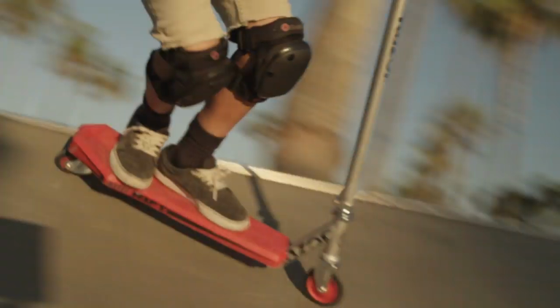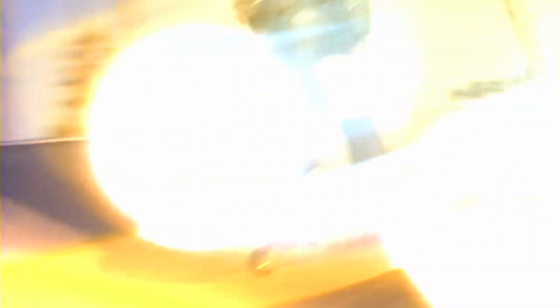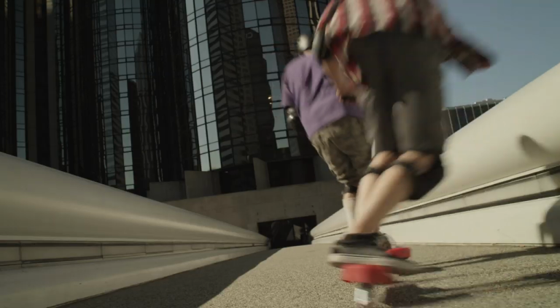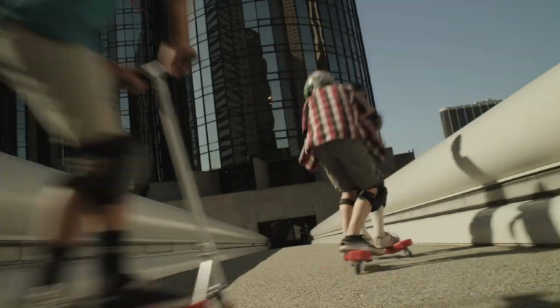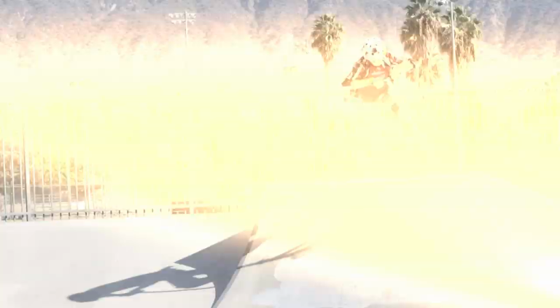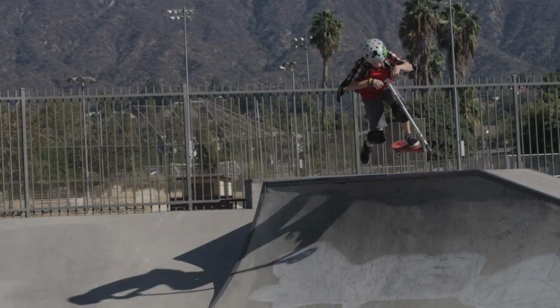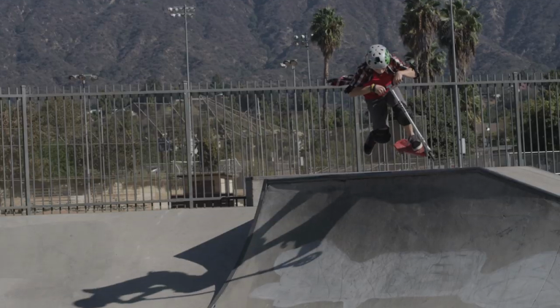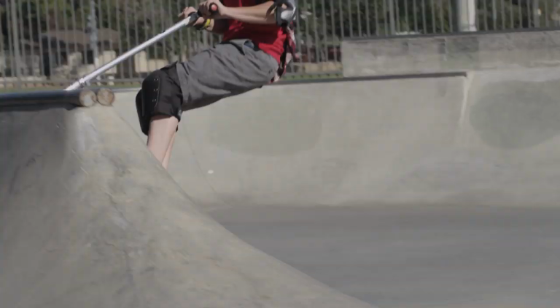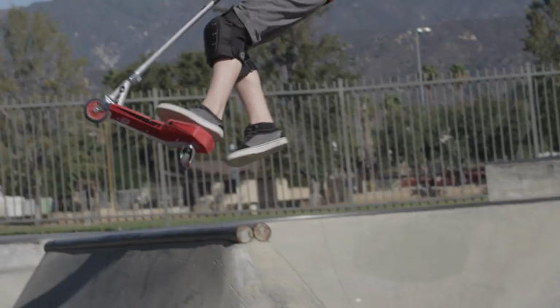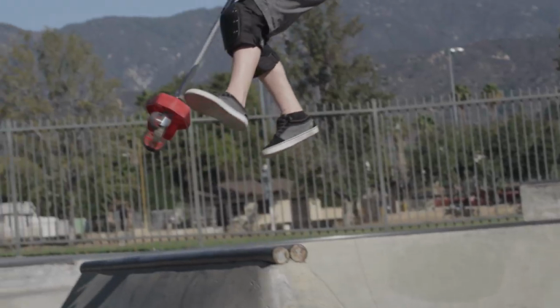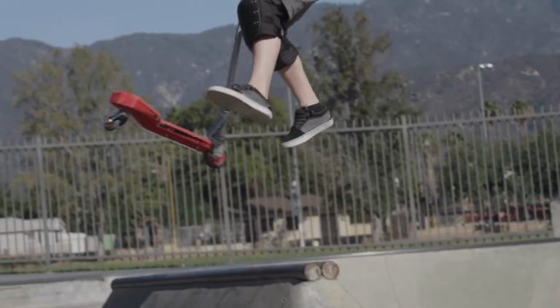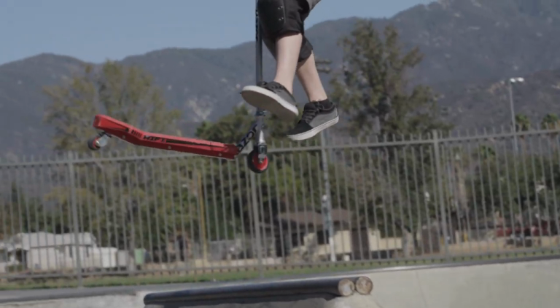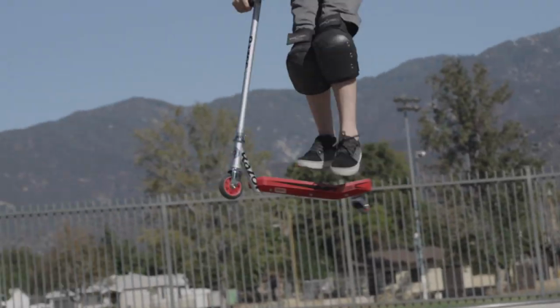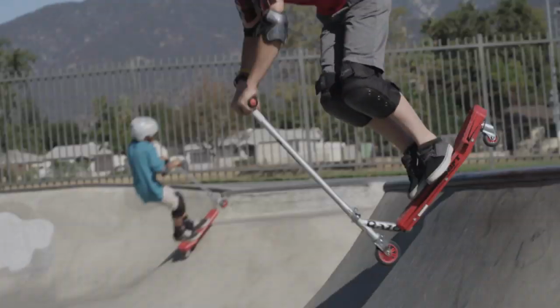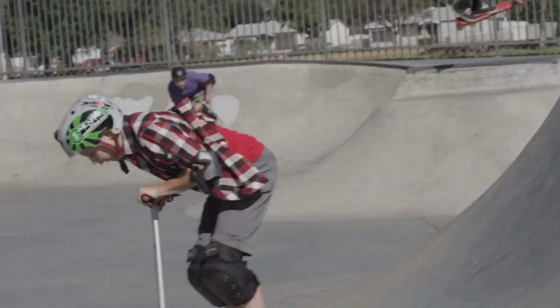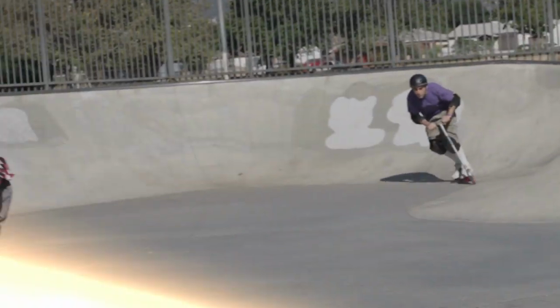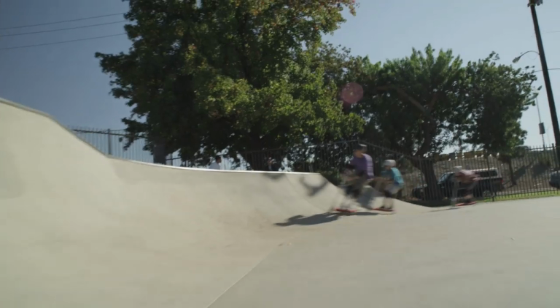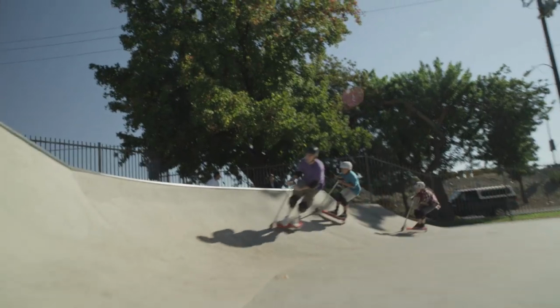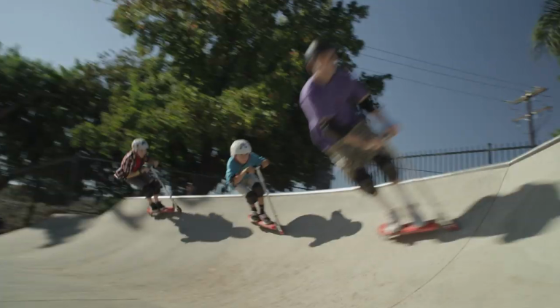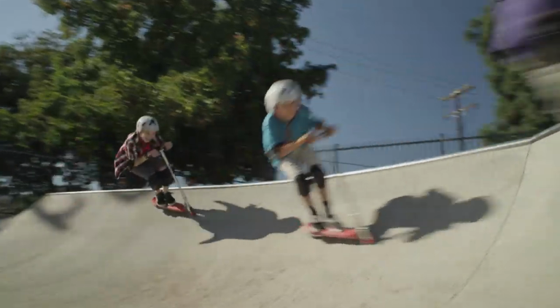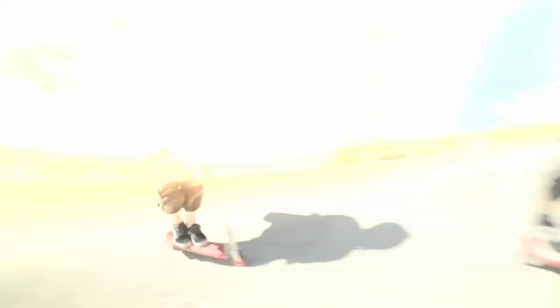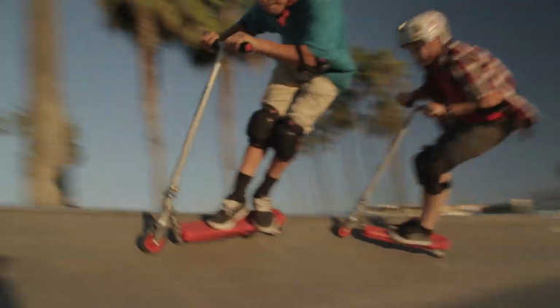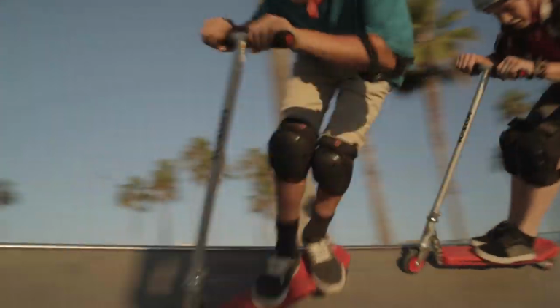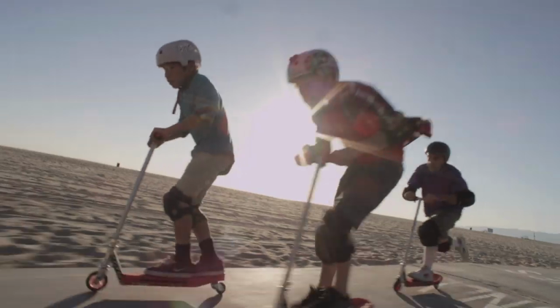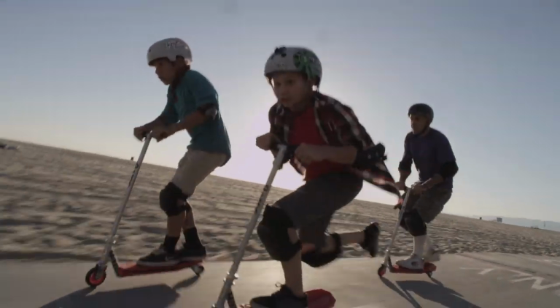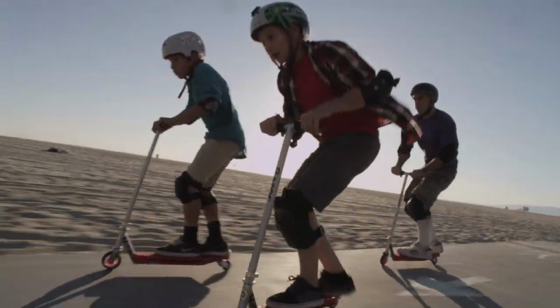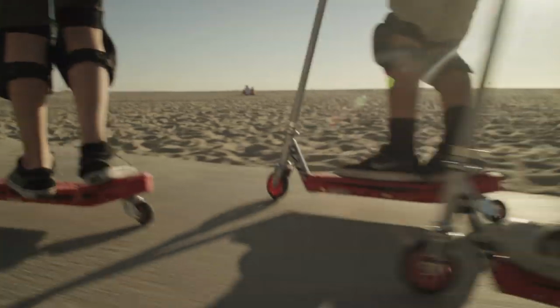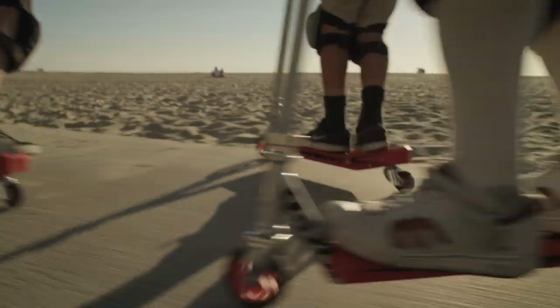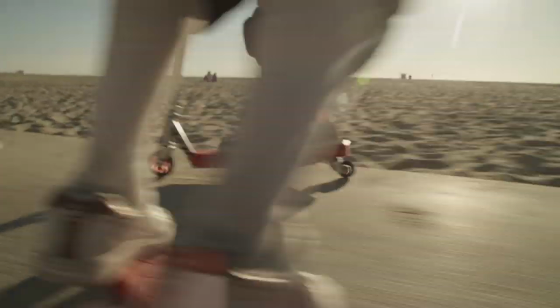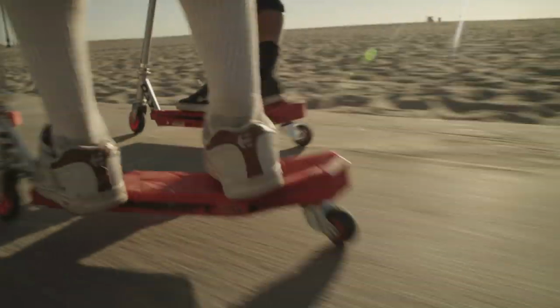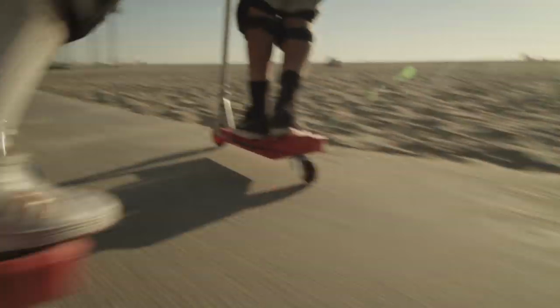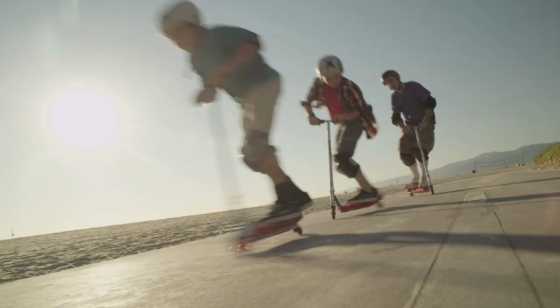With the Rift Scooter, you can blast epic big air at the park, carve crazy tight corners in the bowls, or just kick back and cruise with friends.